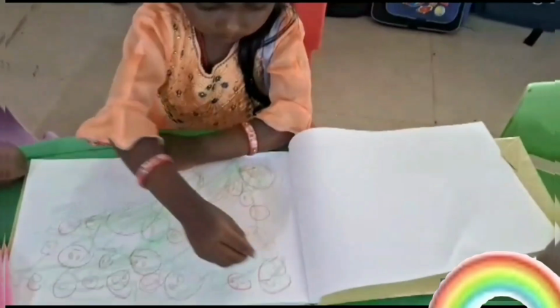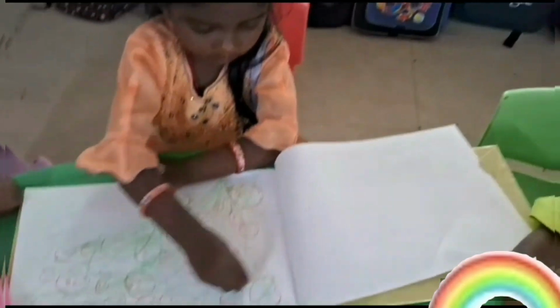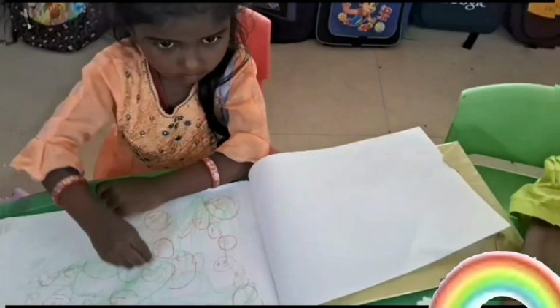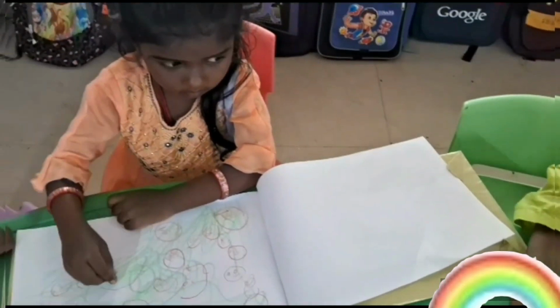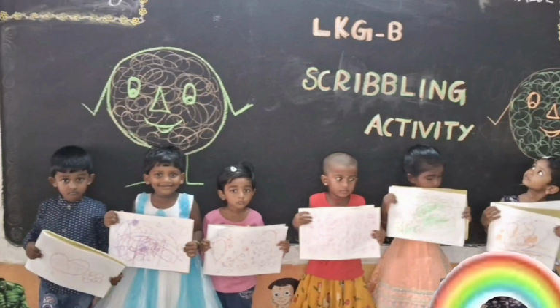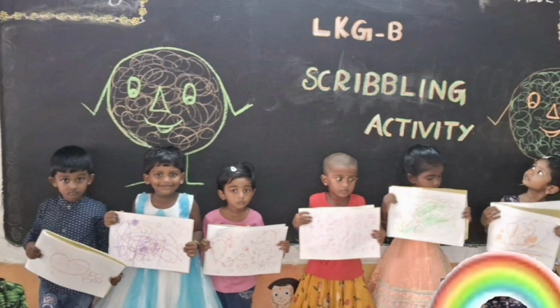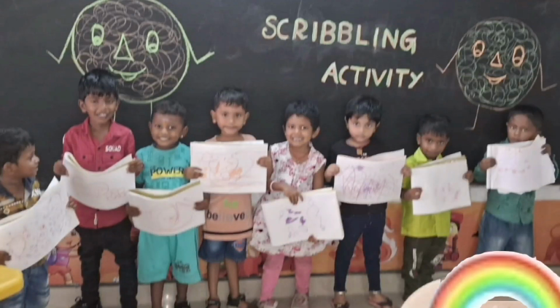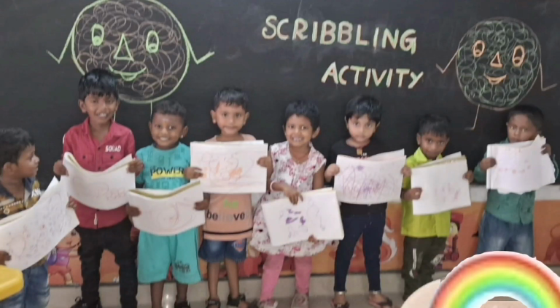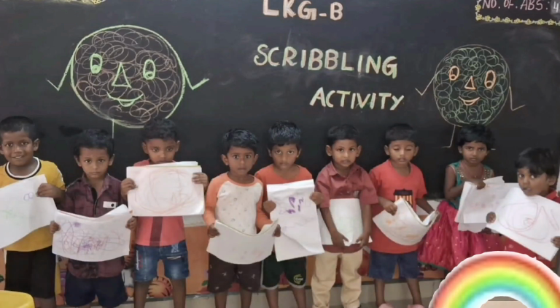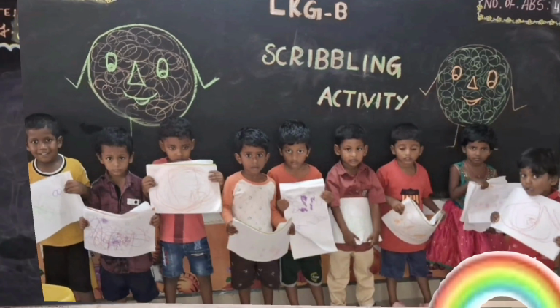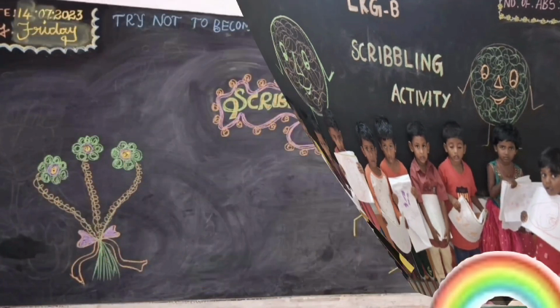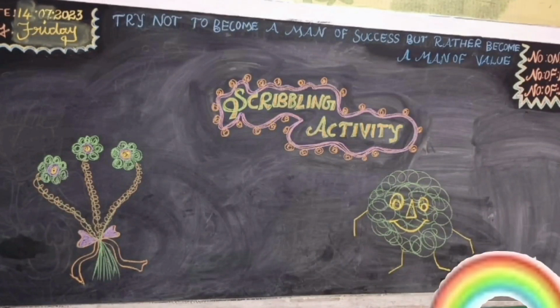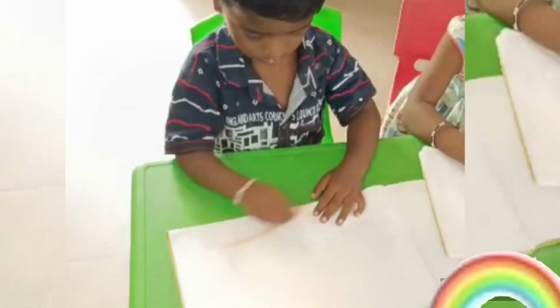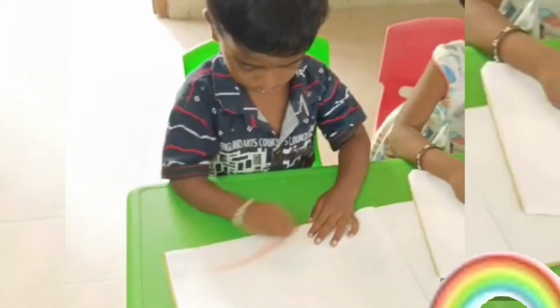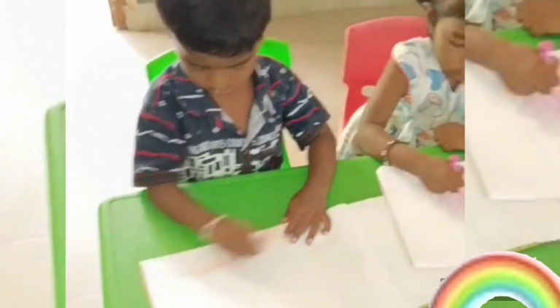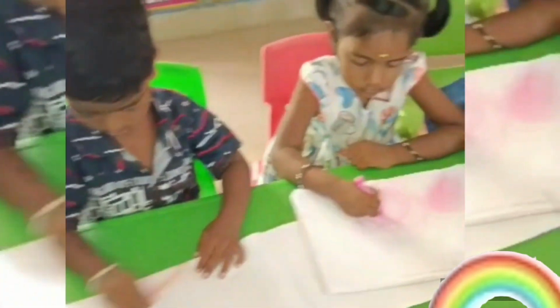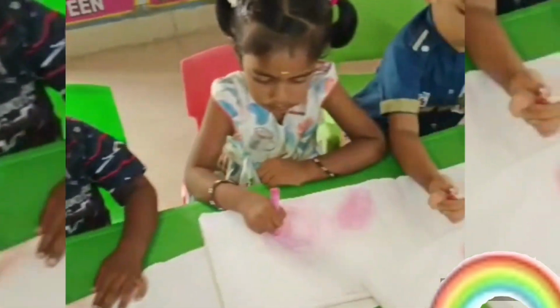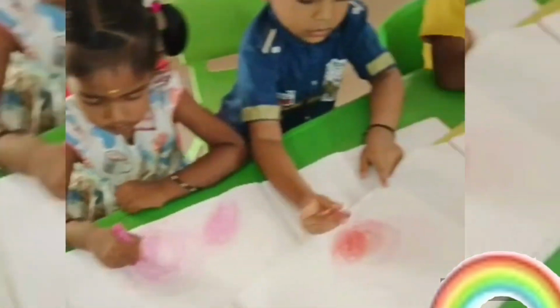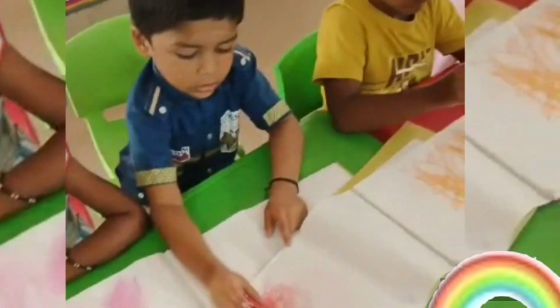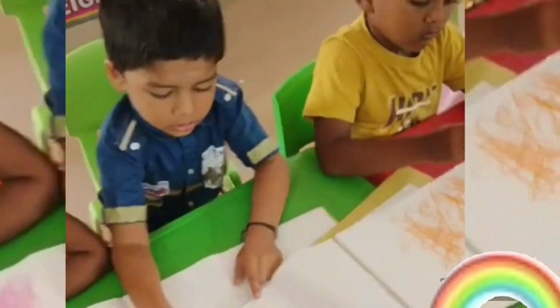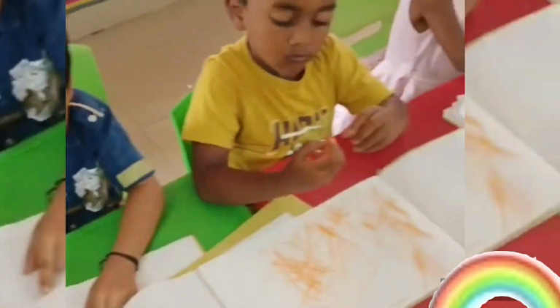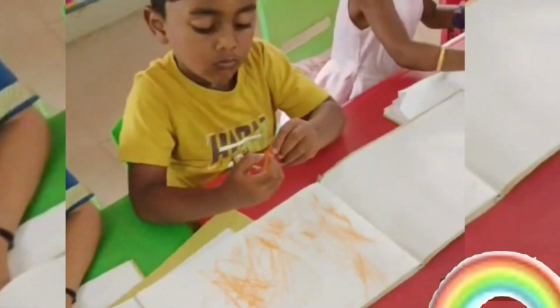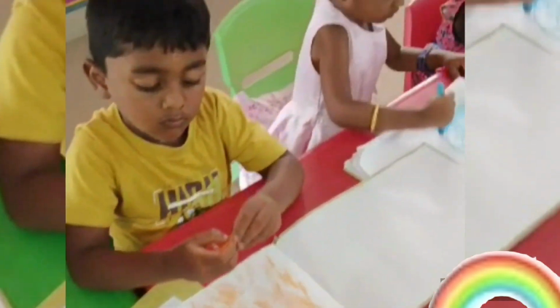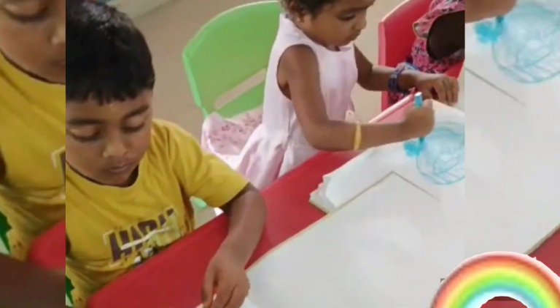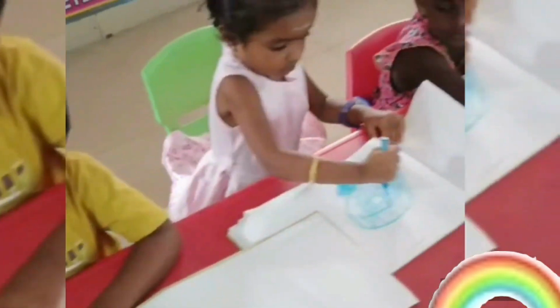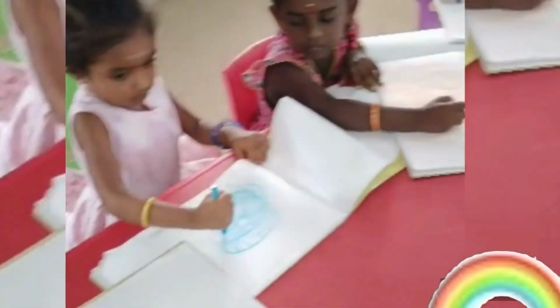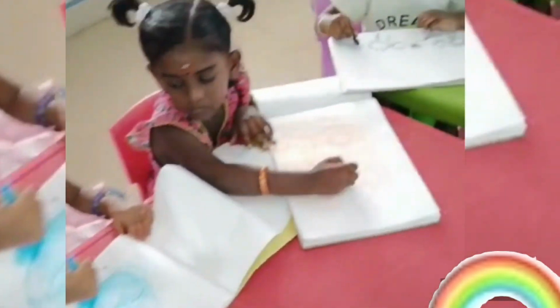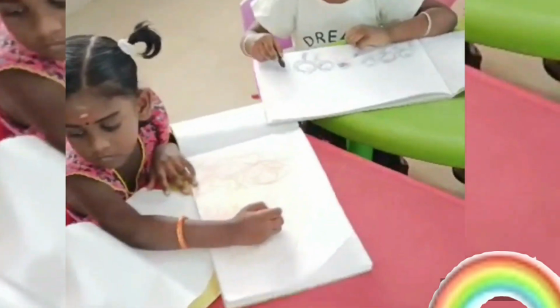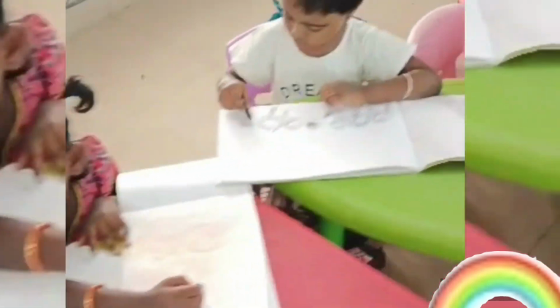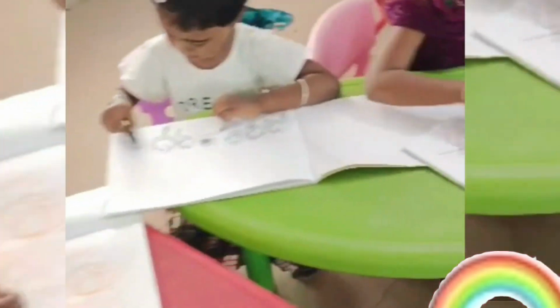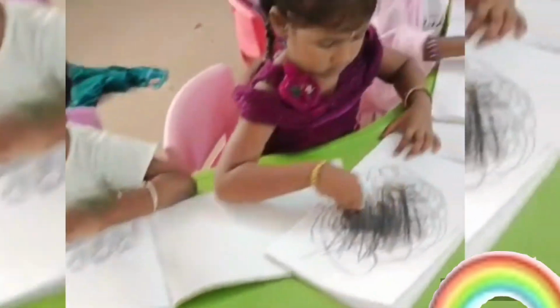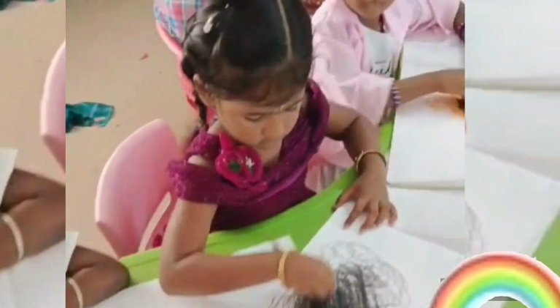Scribbles love to be shown — frame it on the wall! Did you add arms and legs? Is it short? Is it tall? What is your scribble feeling? What does it like? Is it eating pizza or riding a bike?